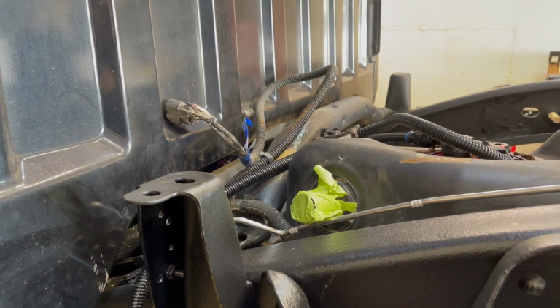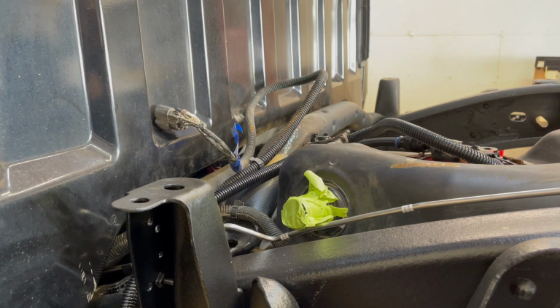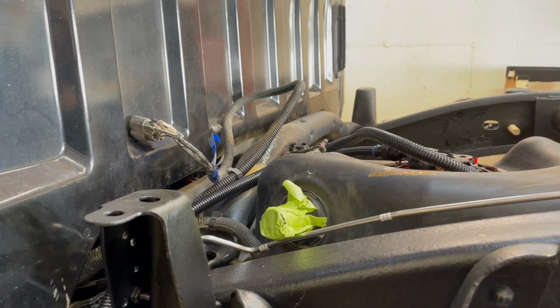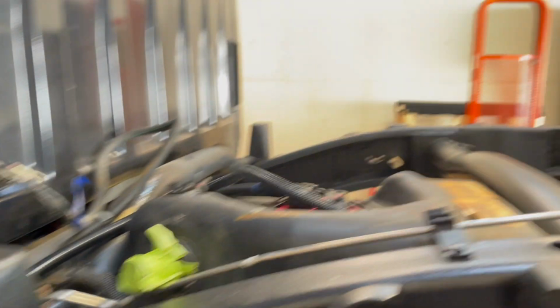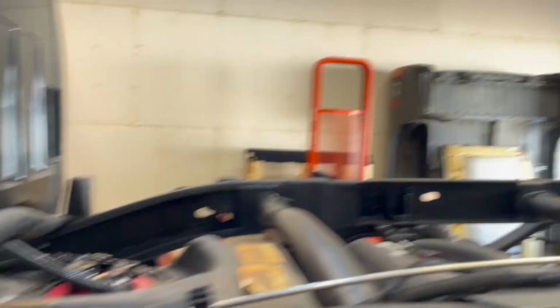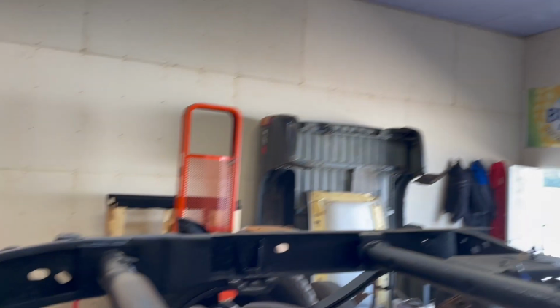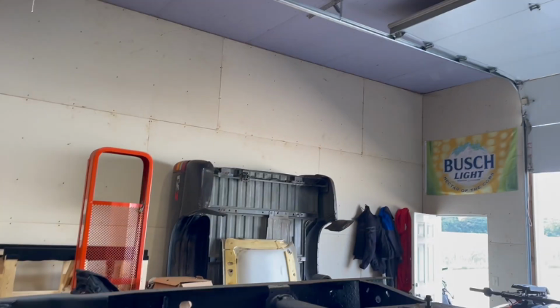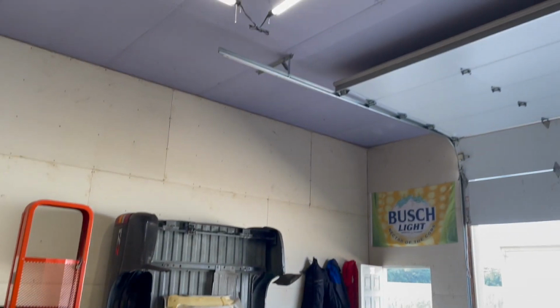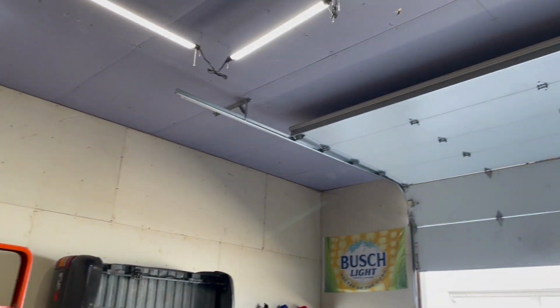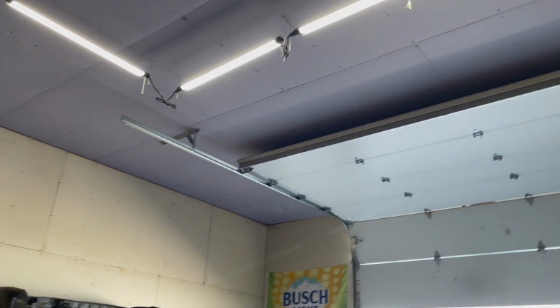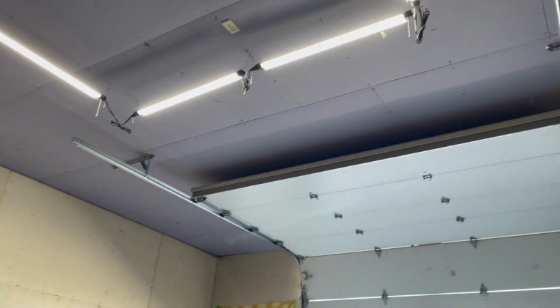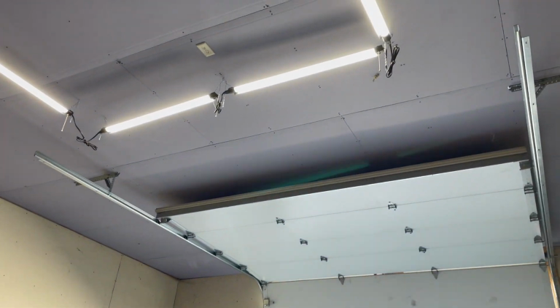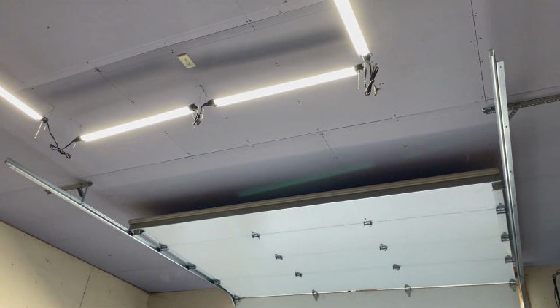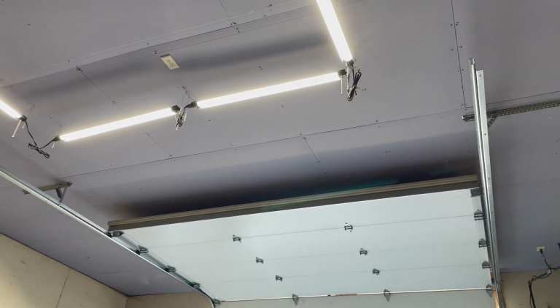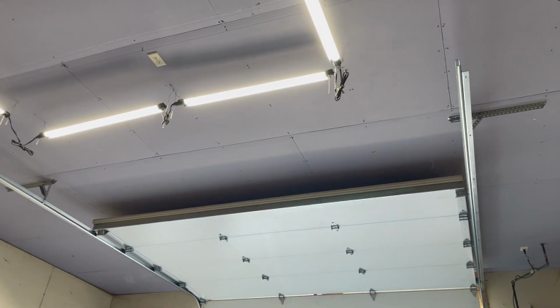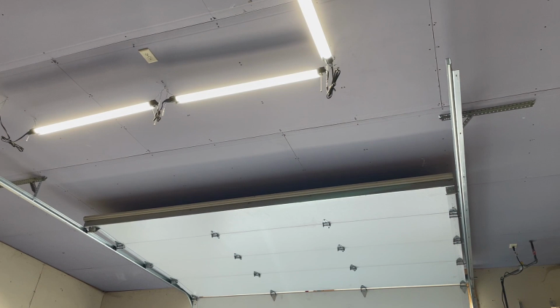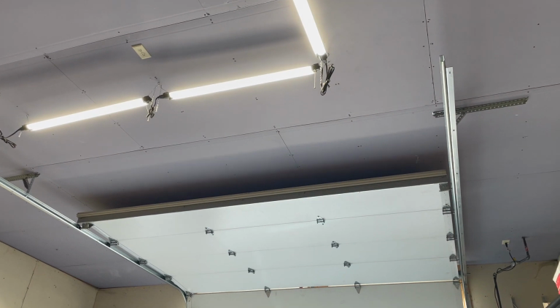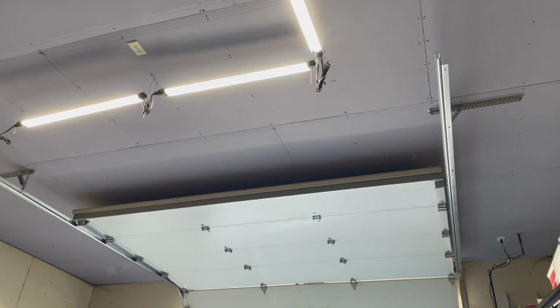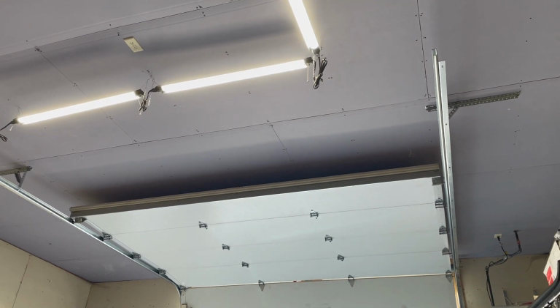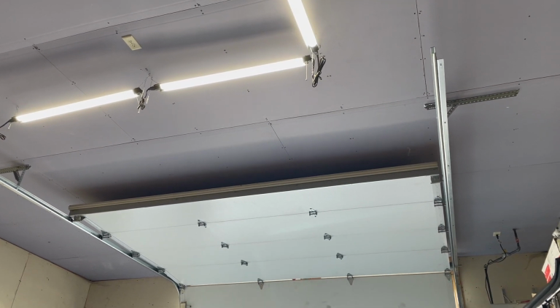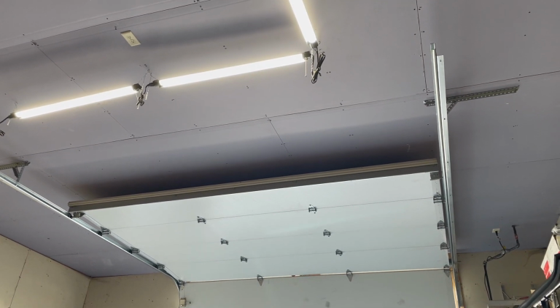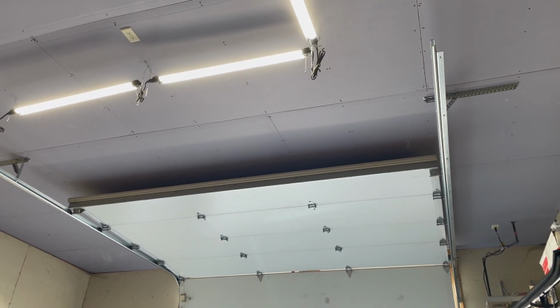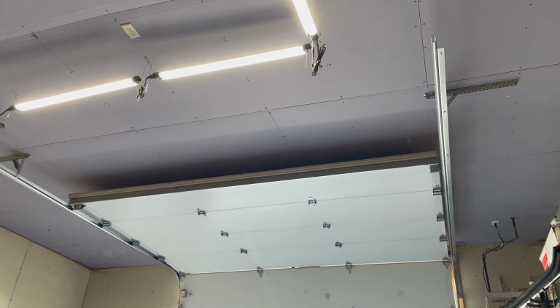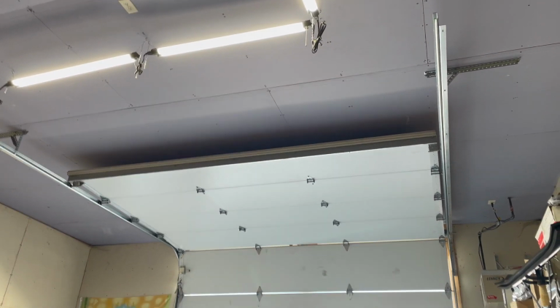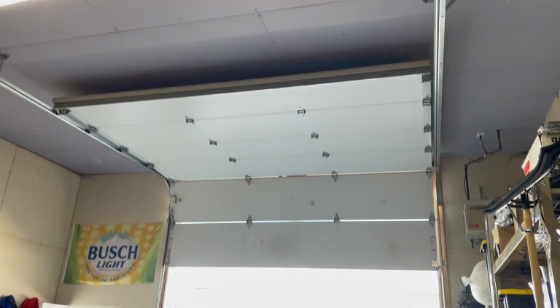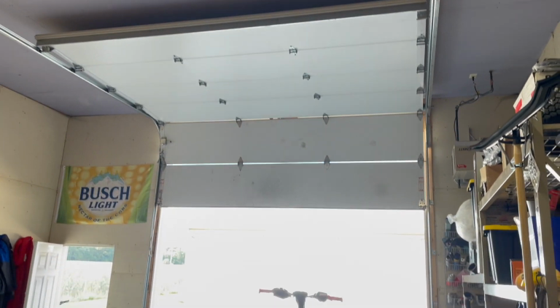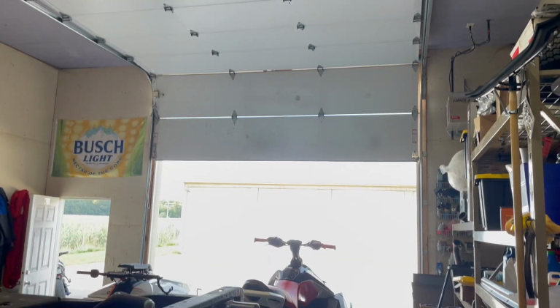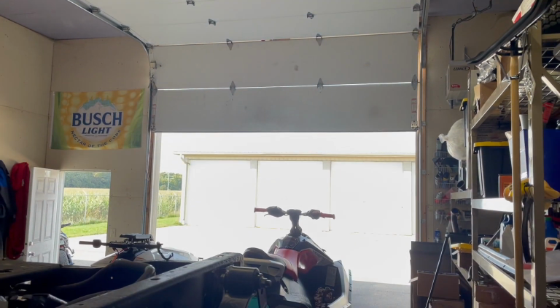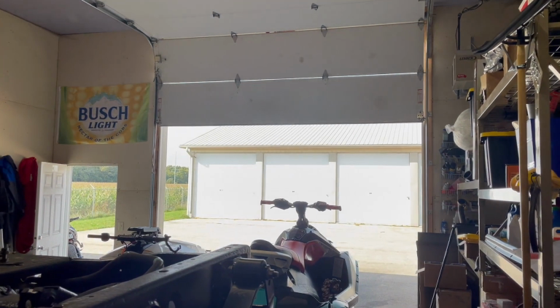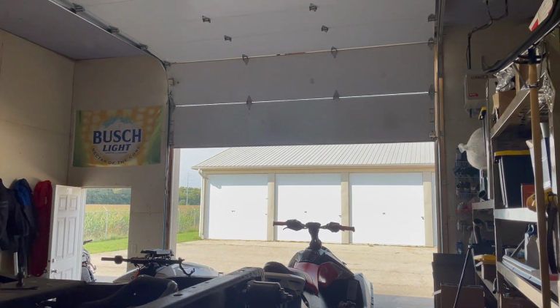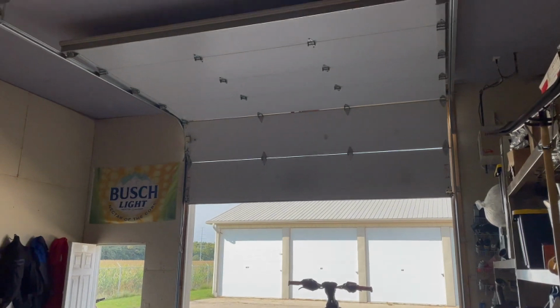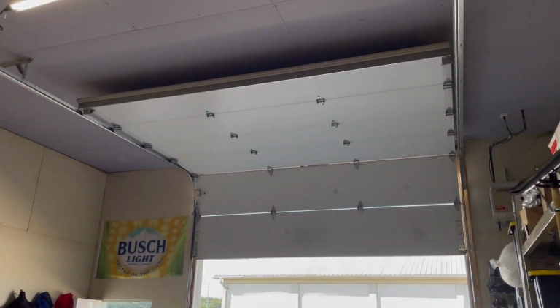I also have a hummingbird flying around in here somewhere that can't seem to find its way out.